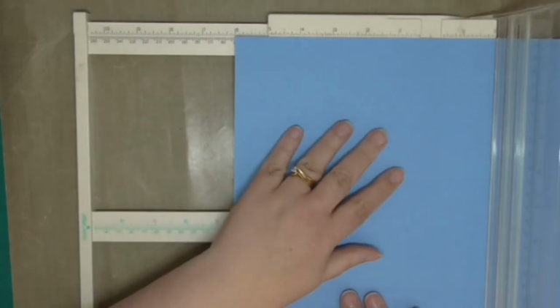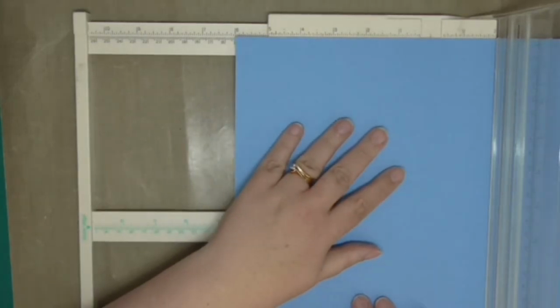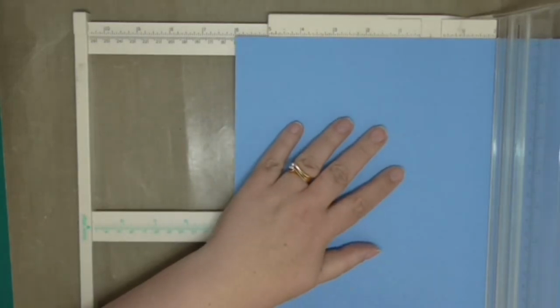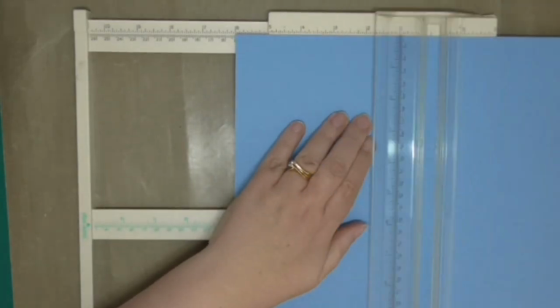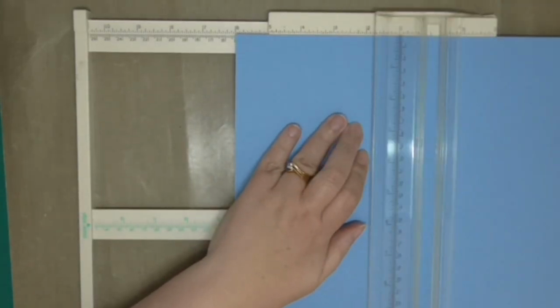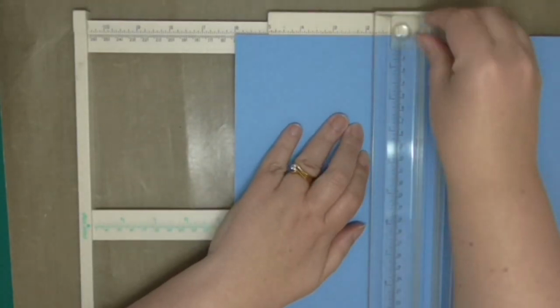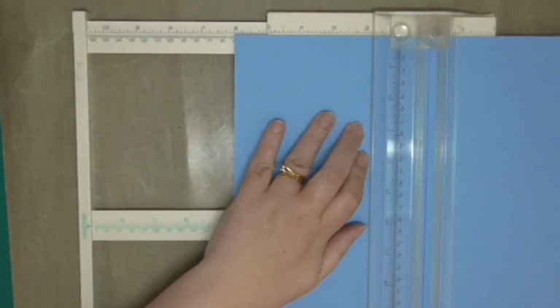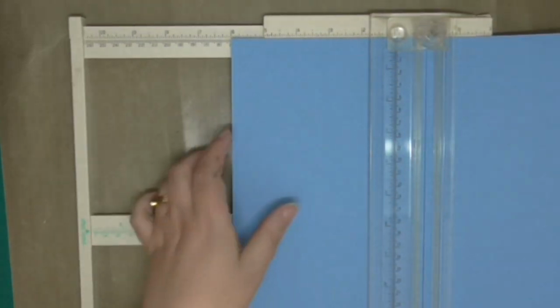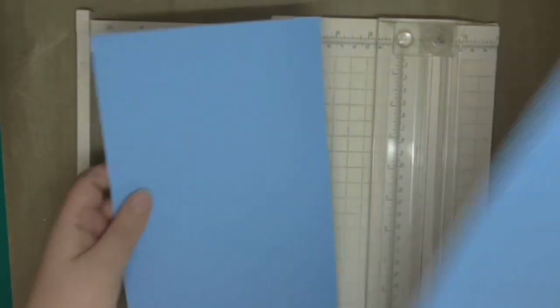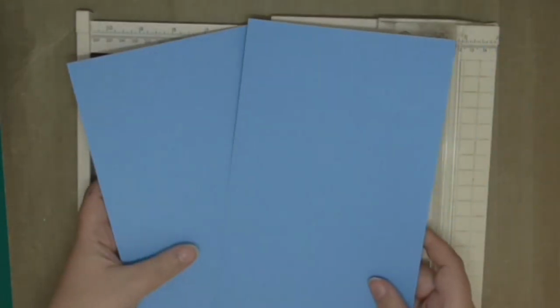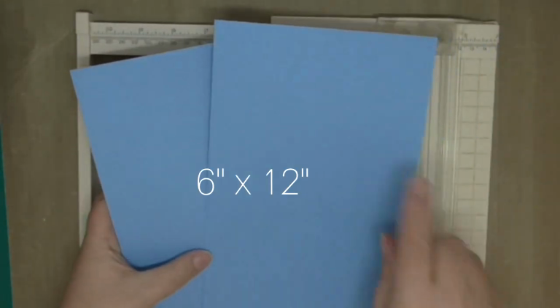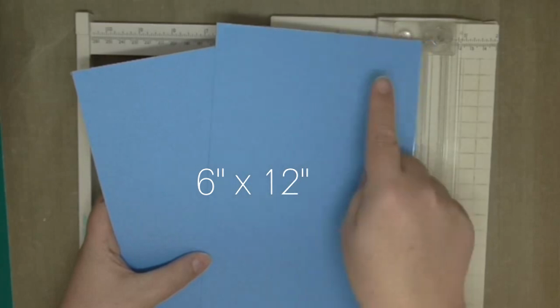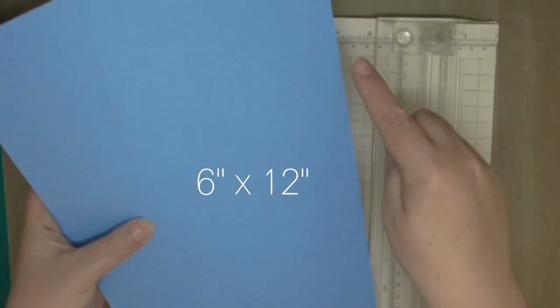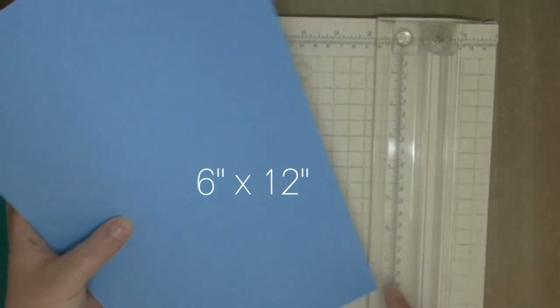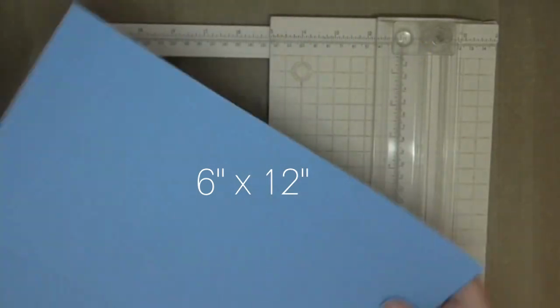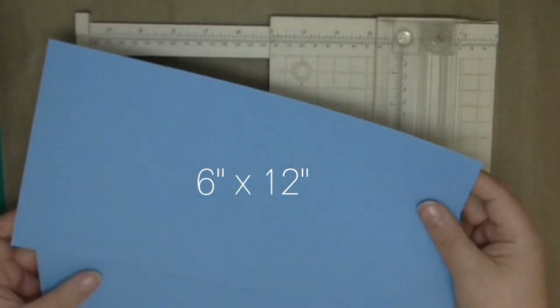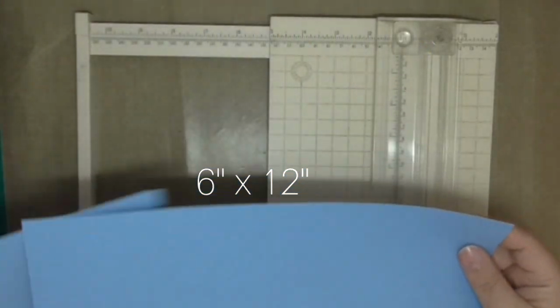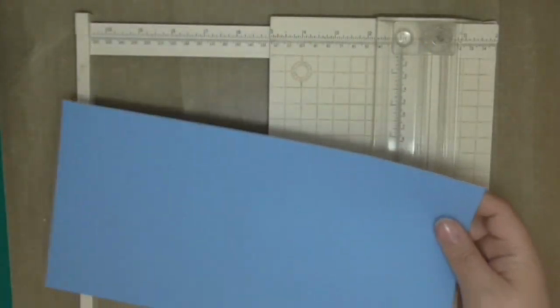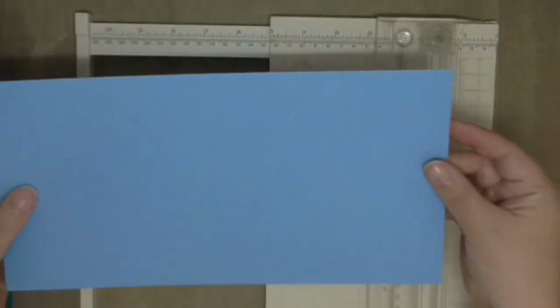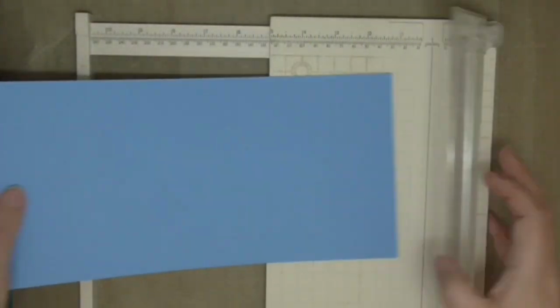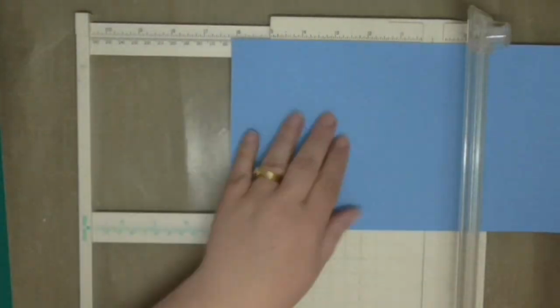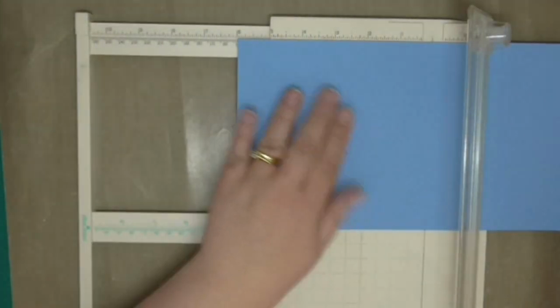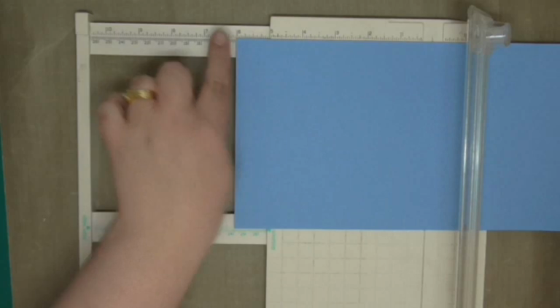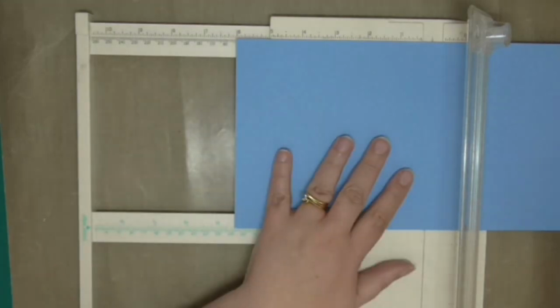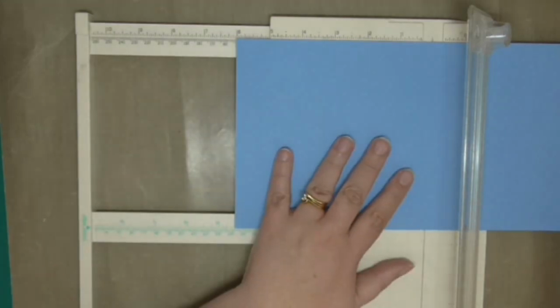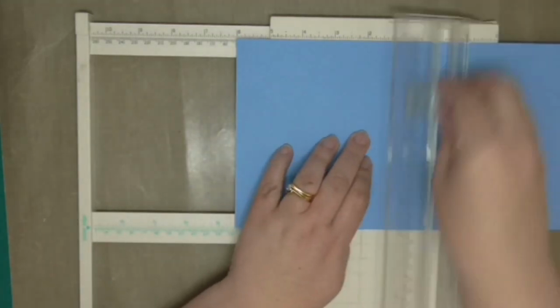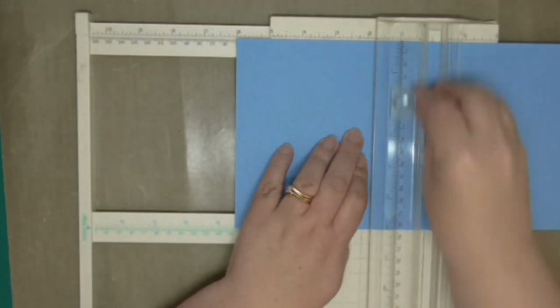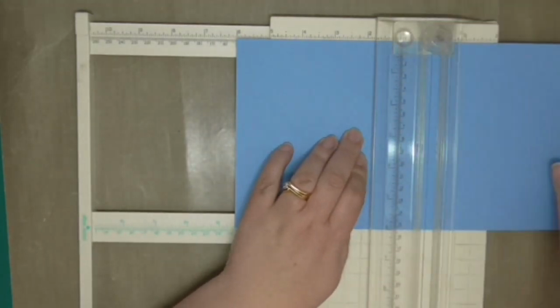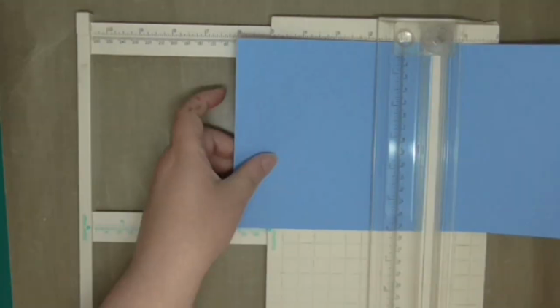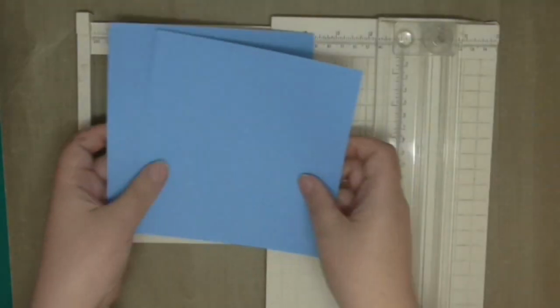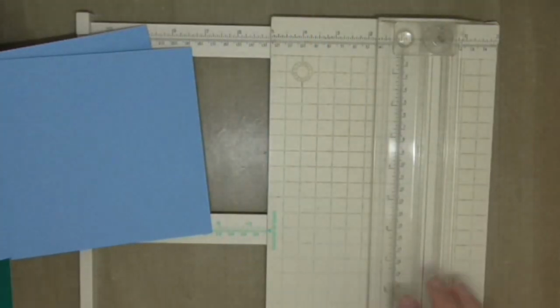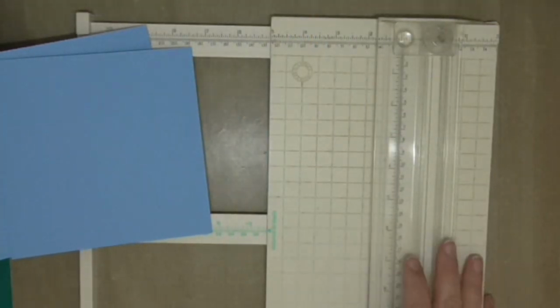We're going to start with a single 12 by 12 sheet of cardstock. To create the bases it's so easy — cut the piece in half, cut those pieces in half, and cut those pieces in half. You will be left with eight pieces that measure six by three inches, which is not only efficient but also really cost effective.